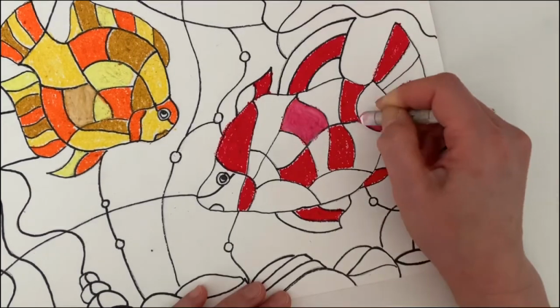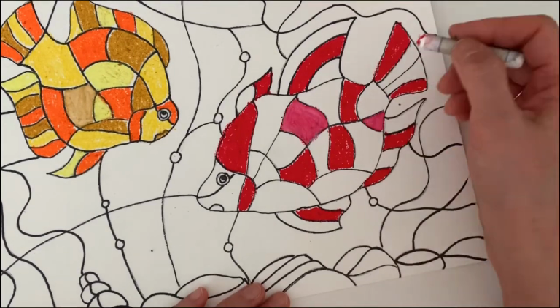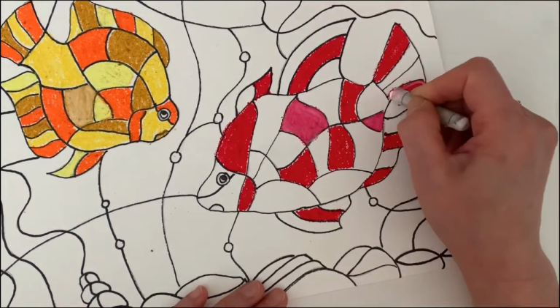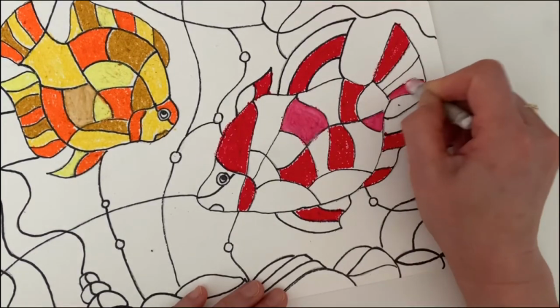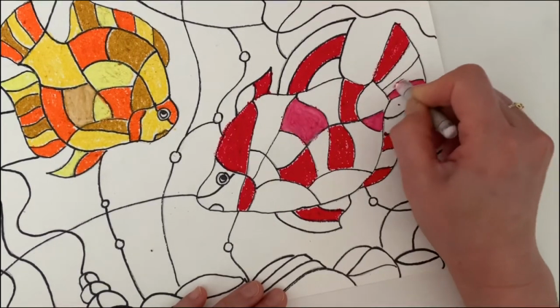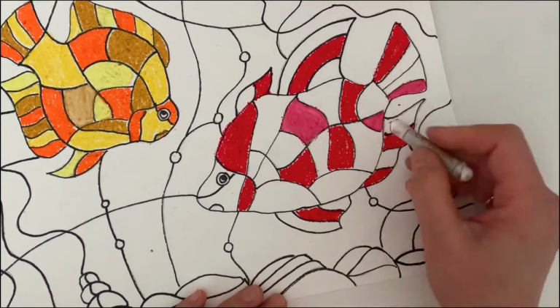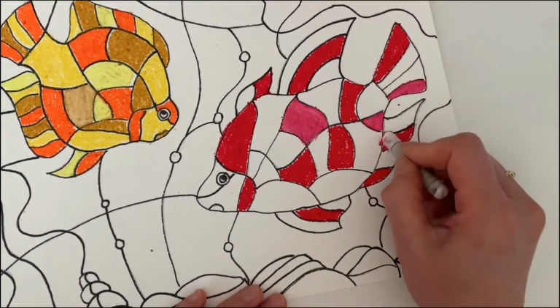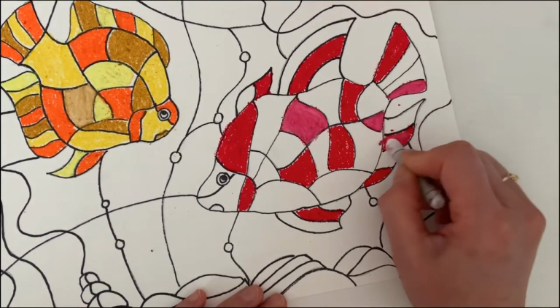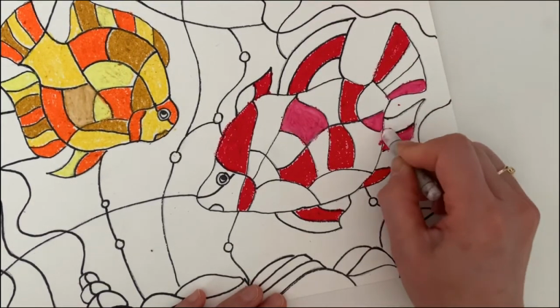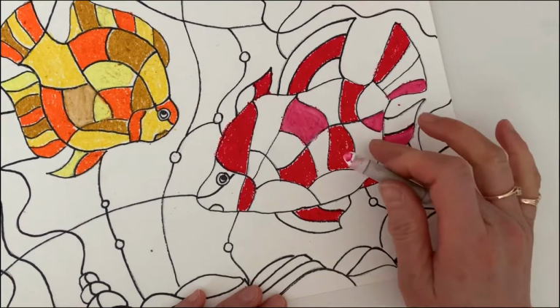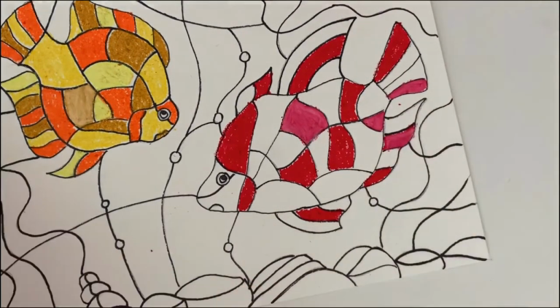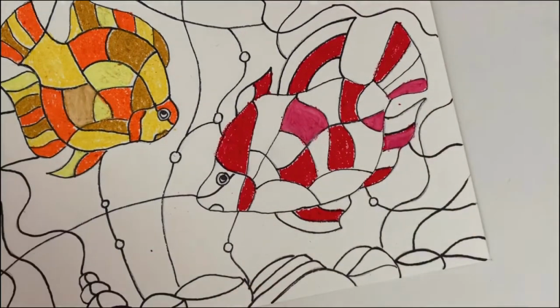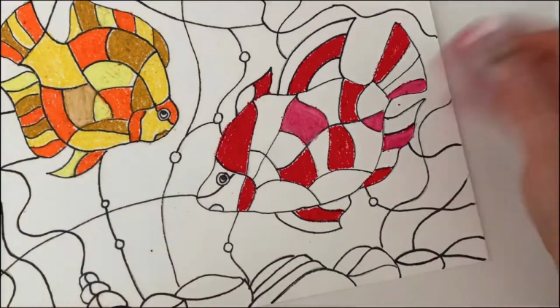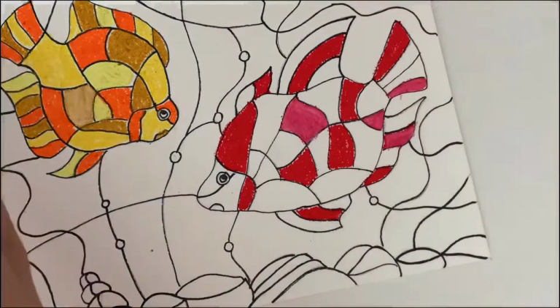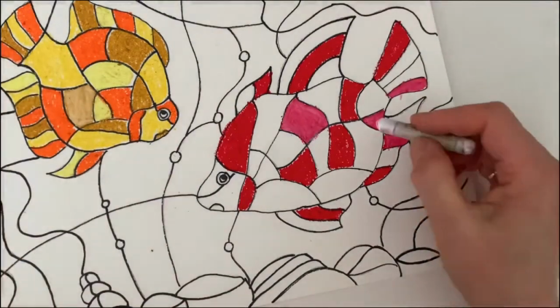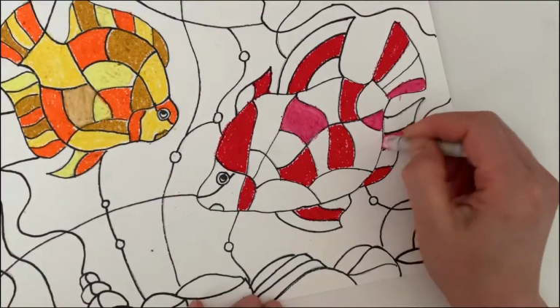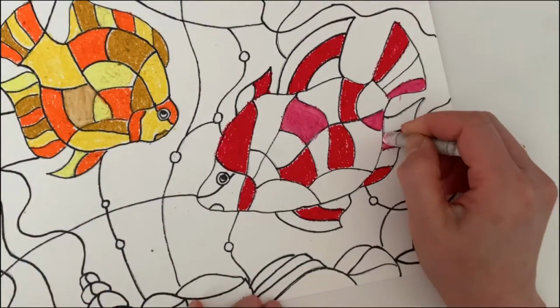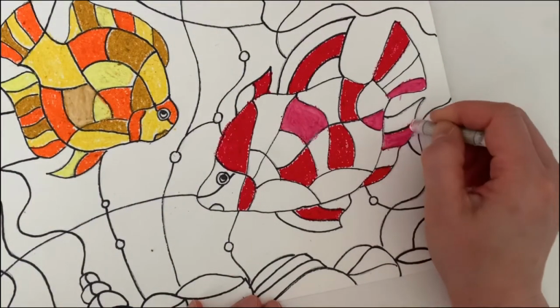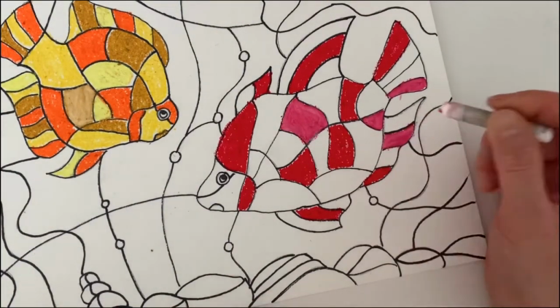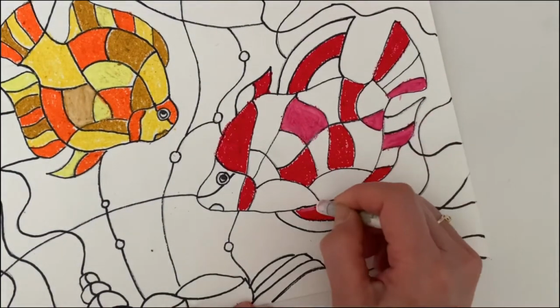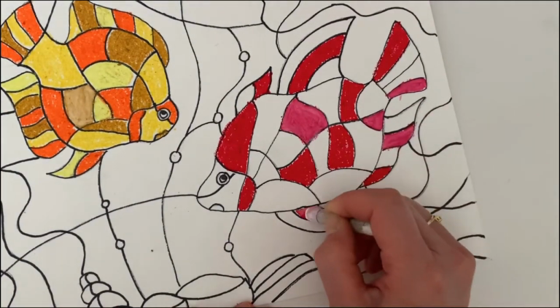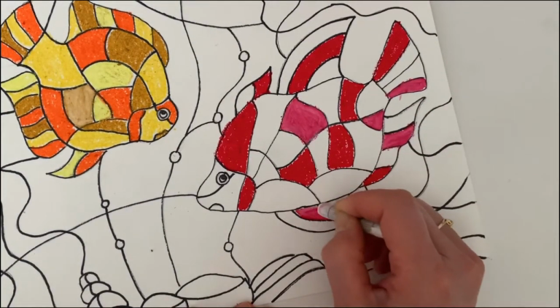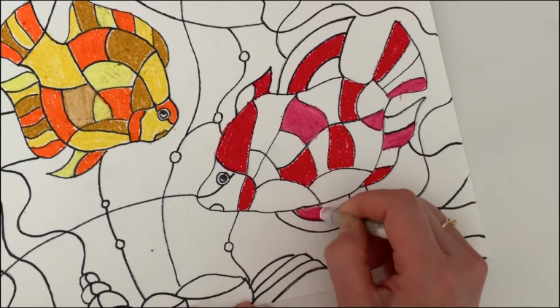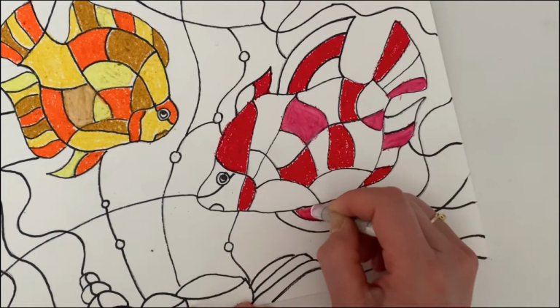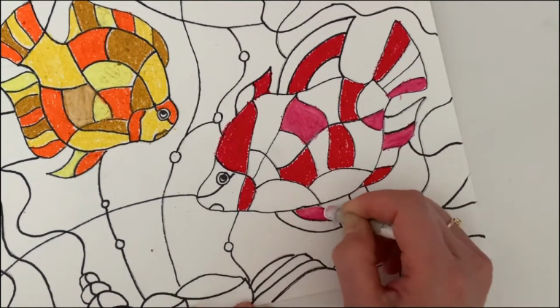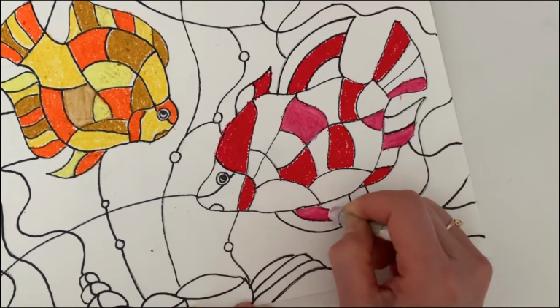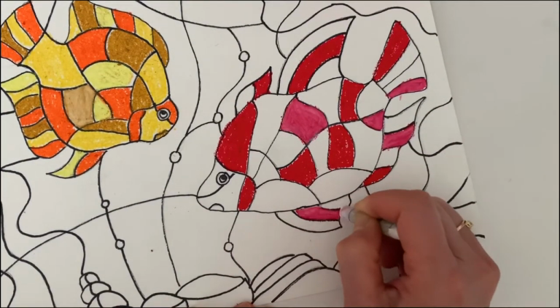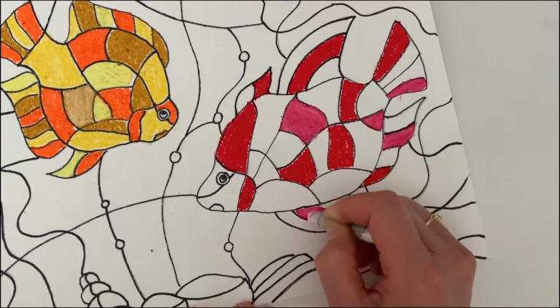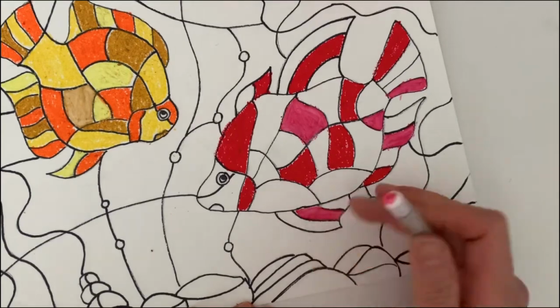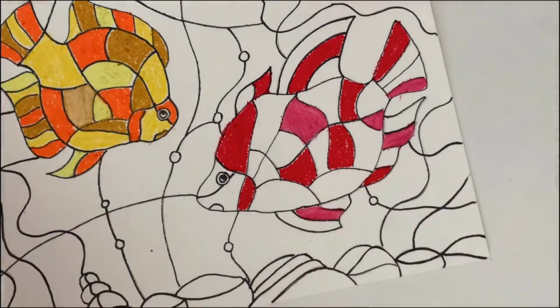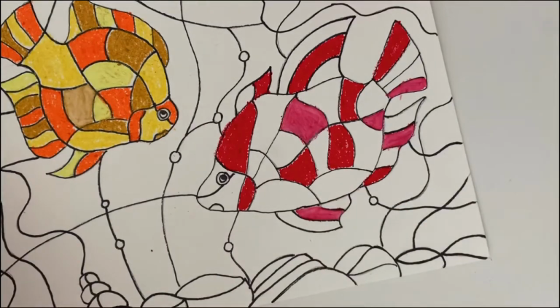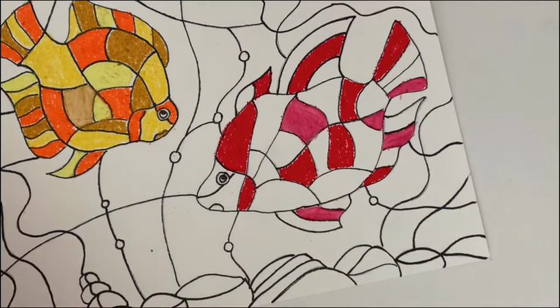Did you see? I use the white crayon to tint some of the red areas to make them a different, lighter color. Did you see the difference in color?